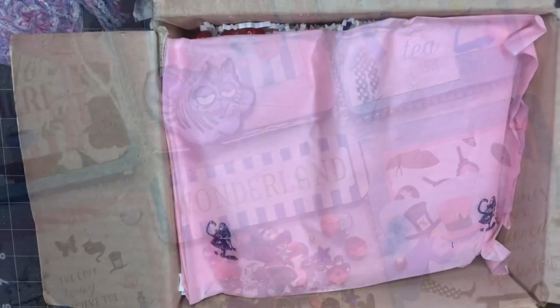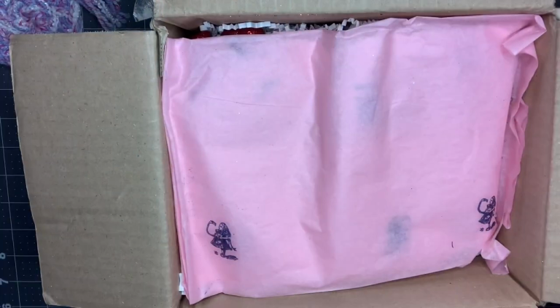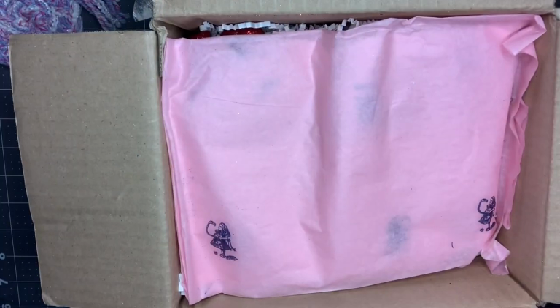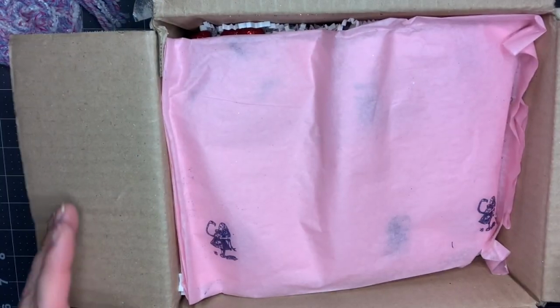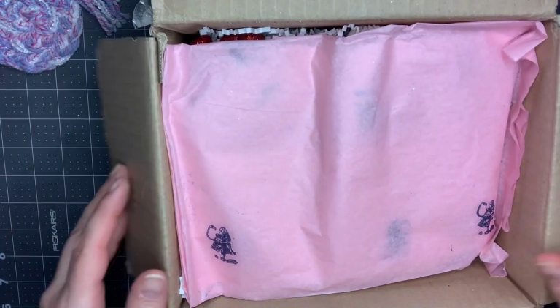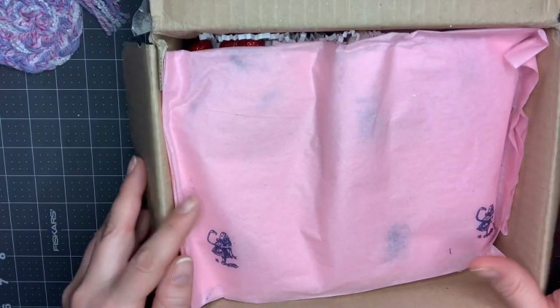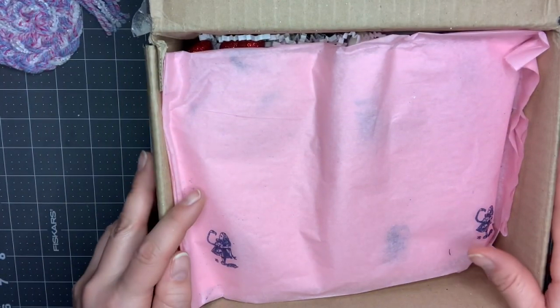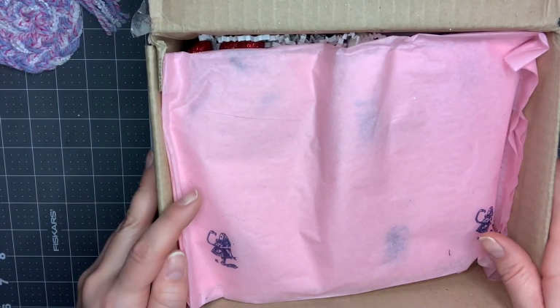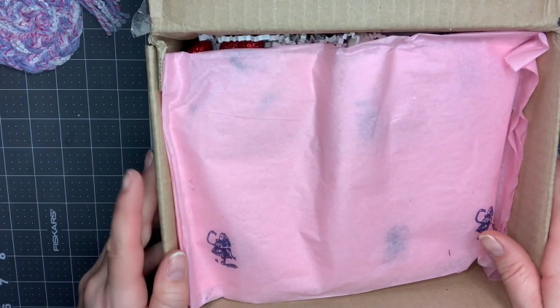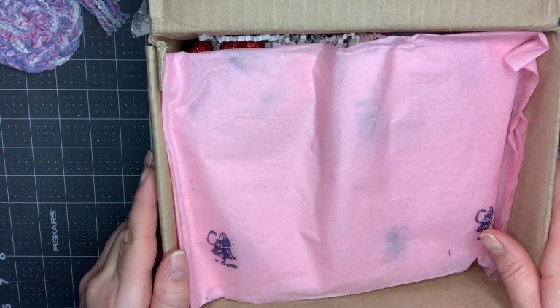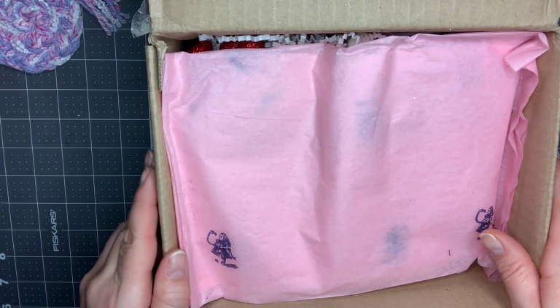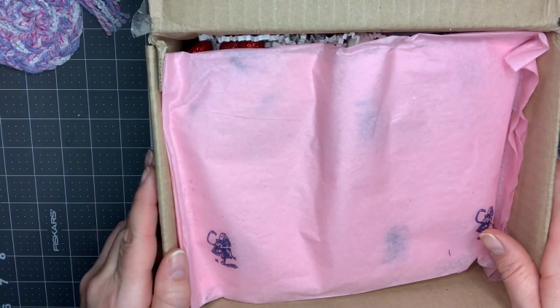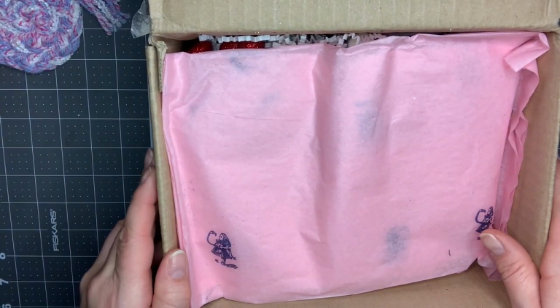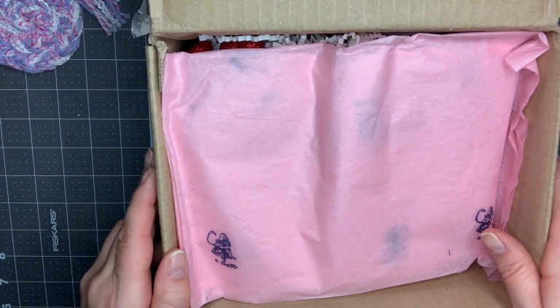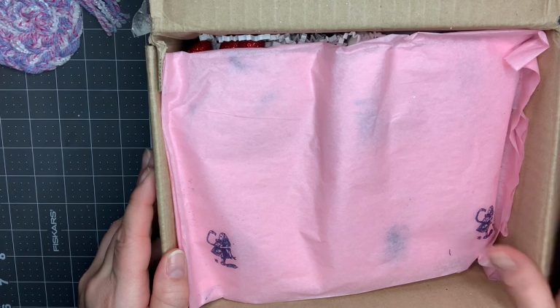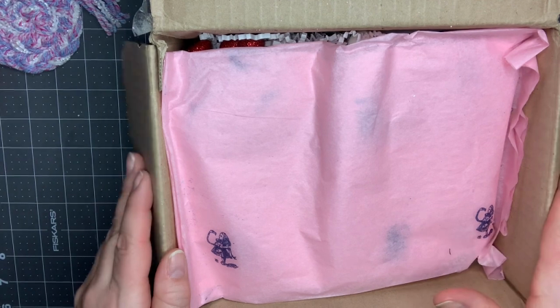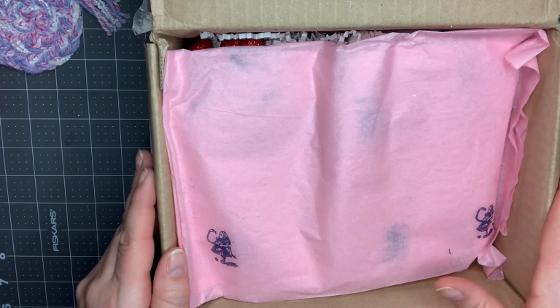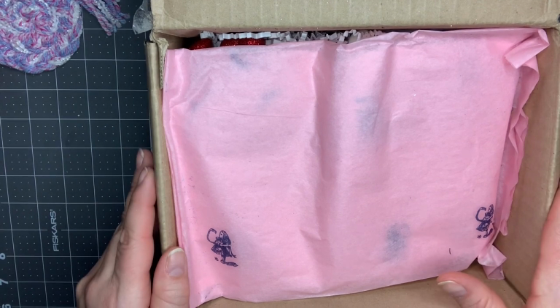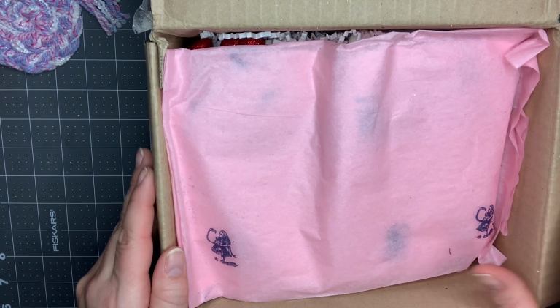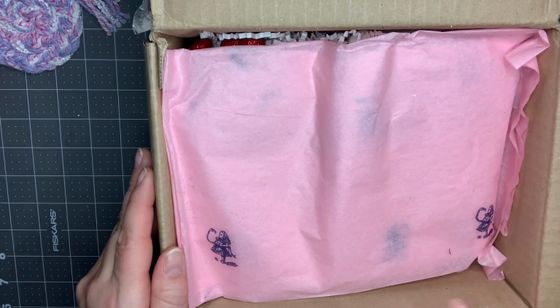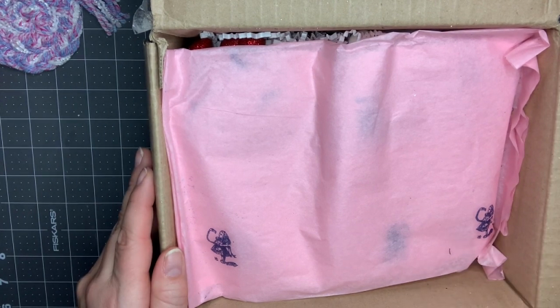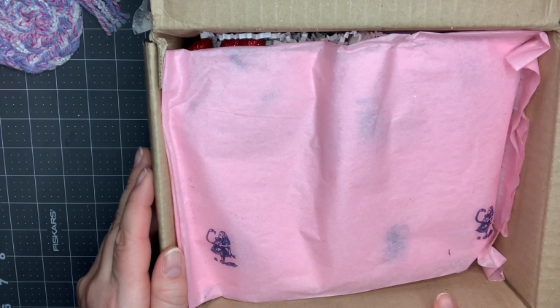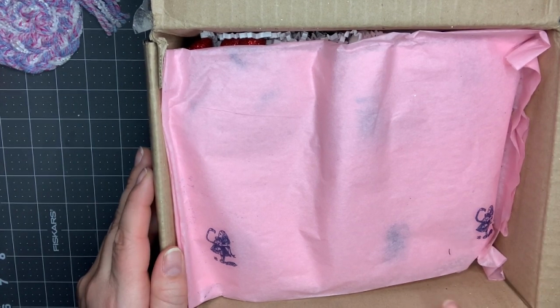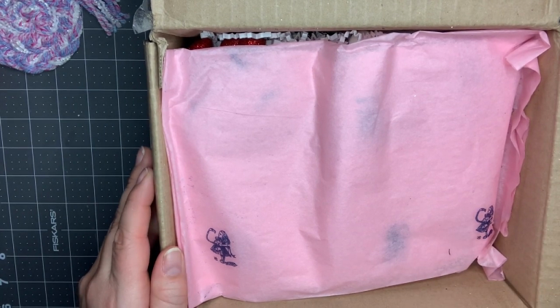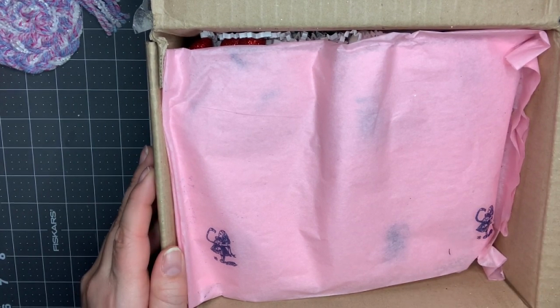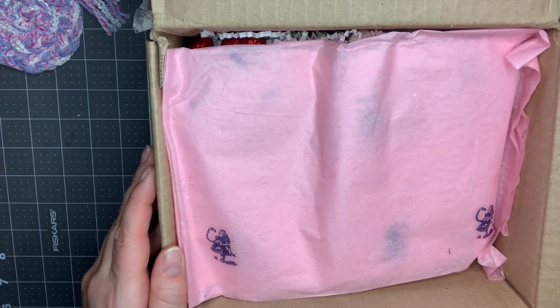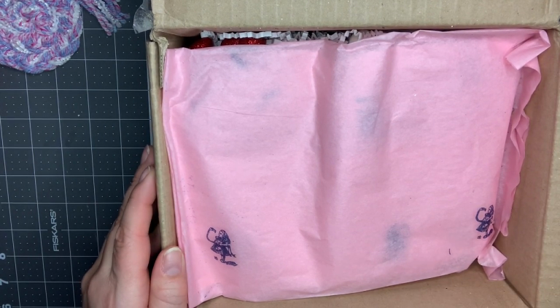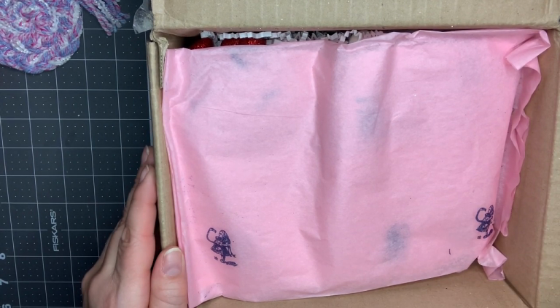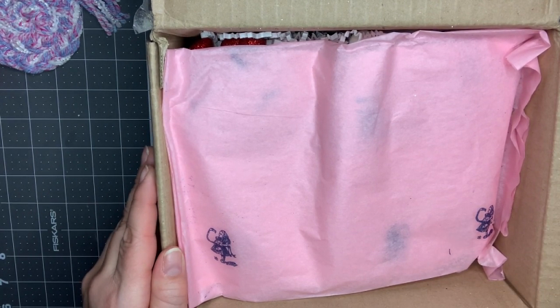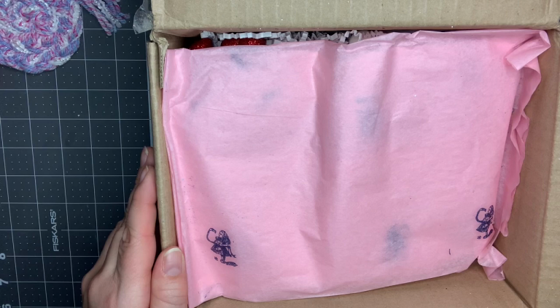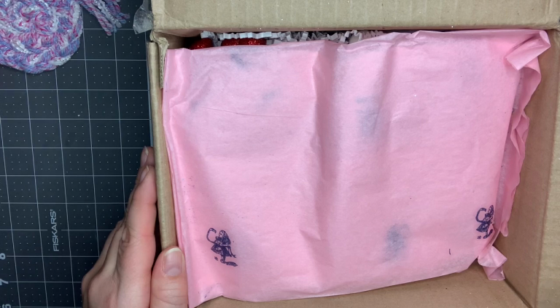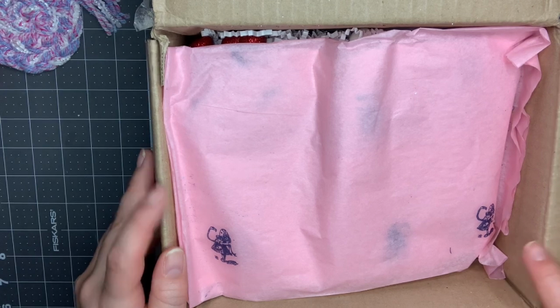Hey guys, it's Nikki. Welcome back to my channel. I have an unboxing of a swap here today. This is my Alice in Wonderland swap. If you want to see what I sent over to Sherry, I will link it down below for you.